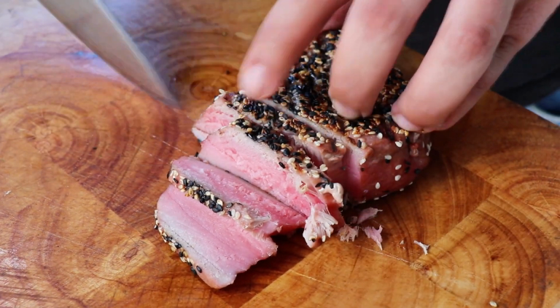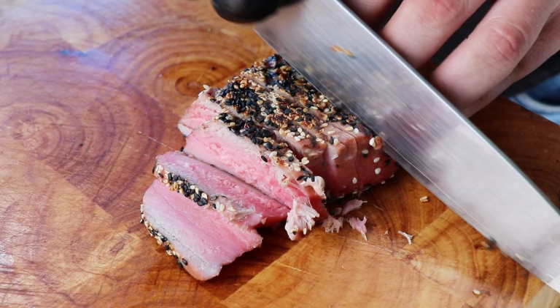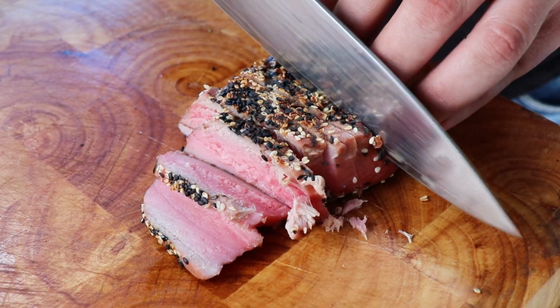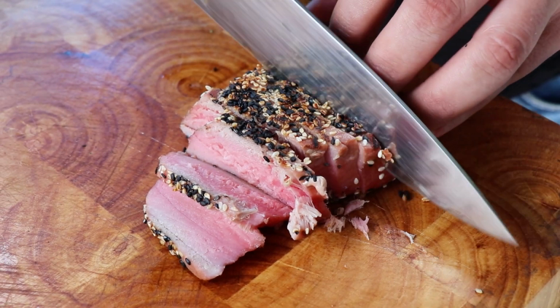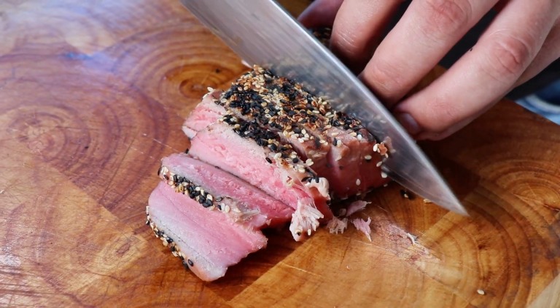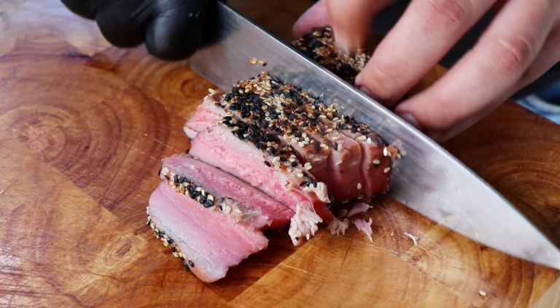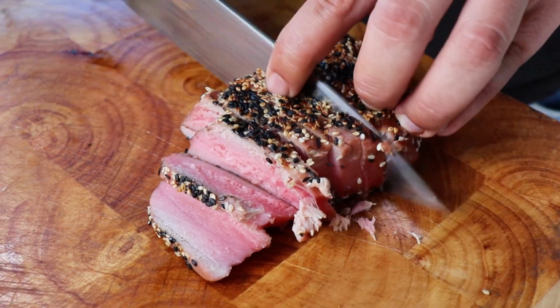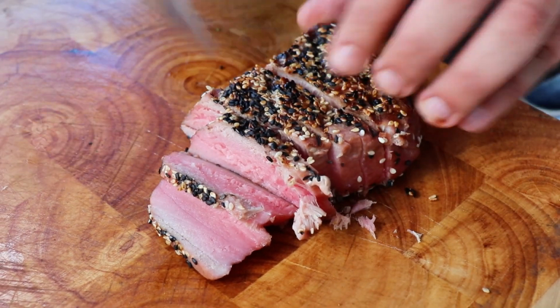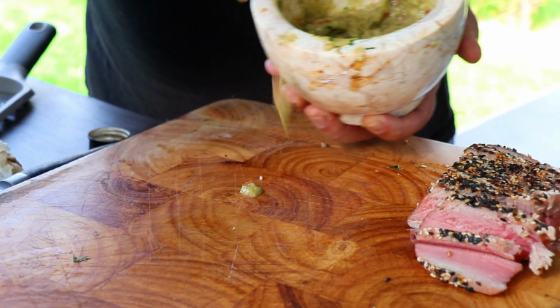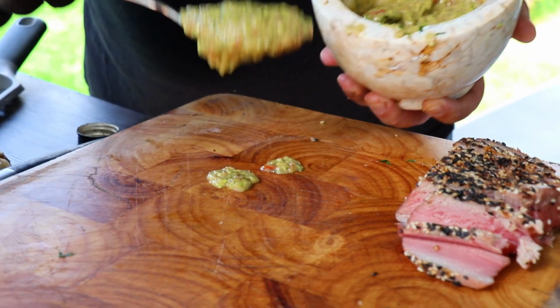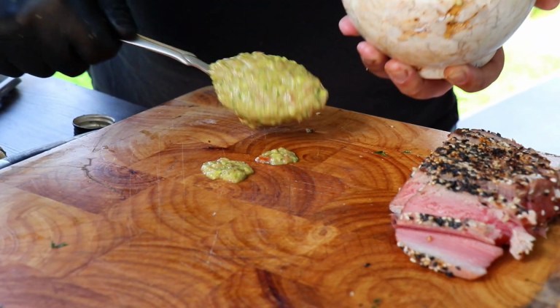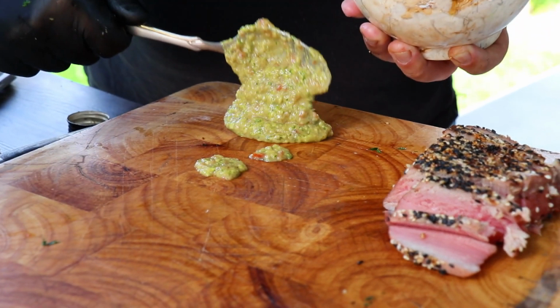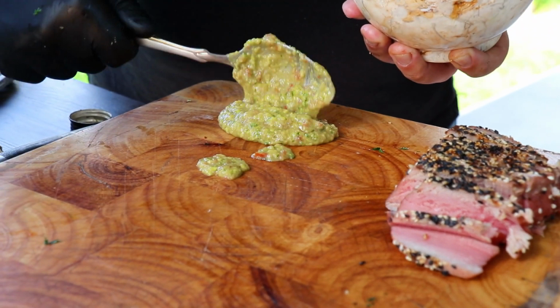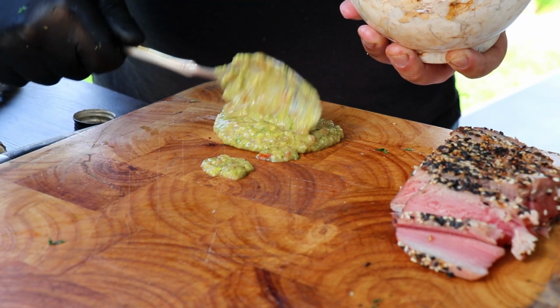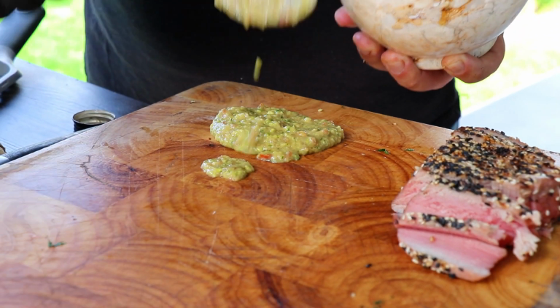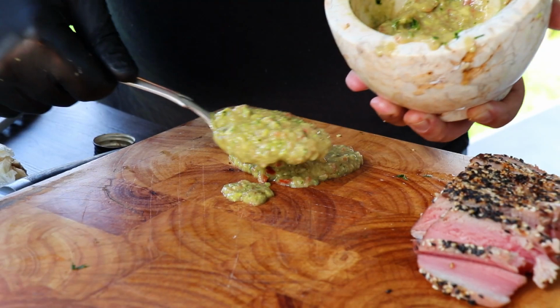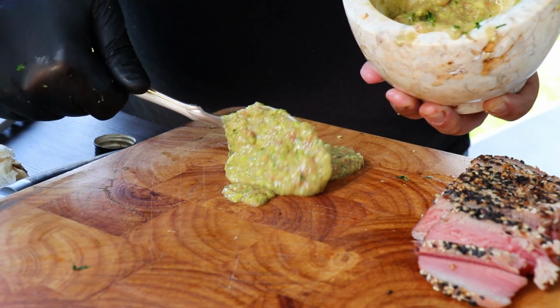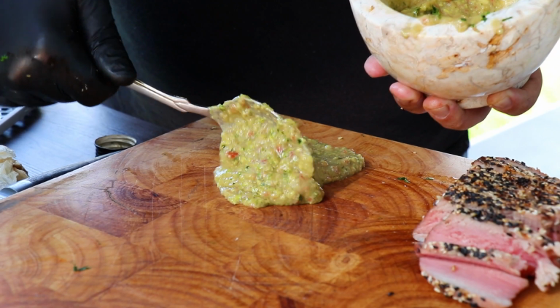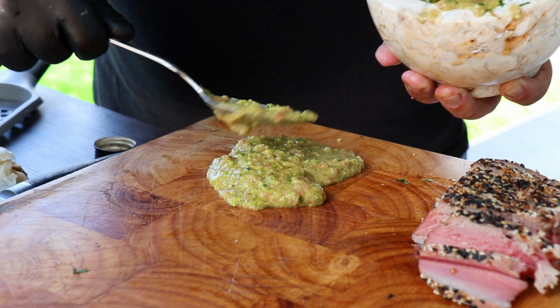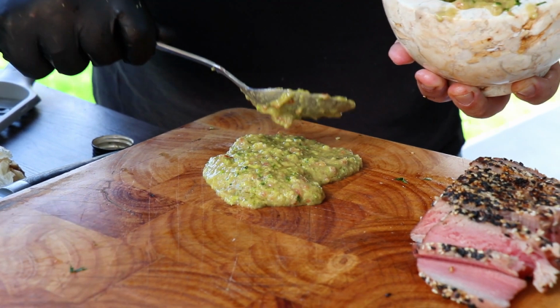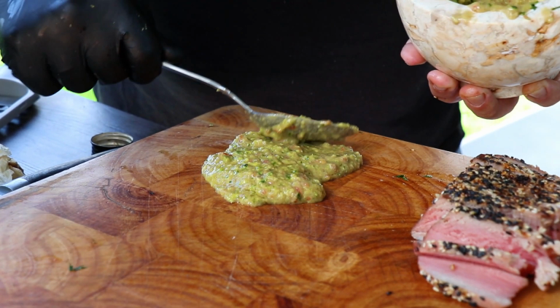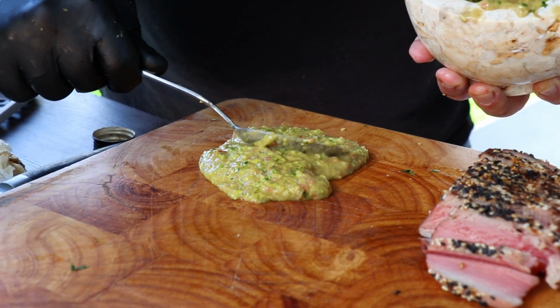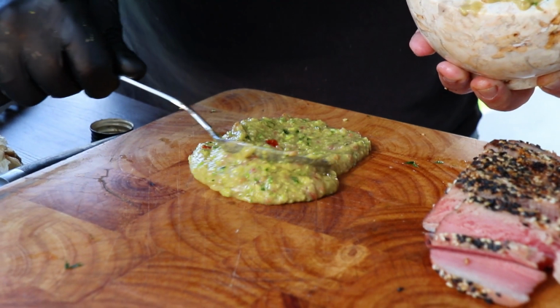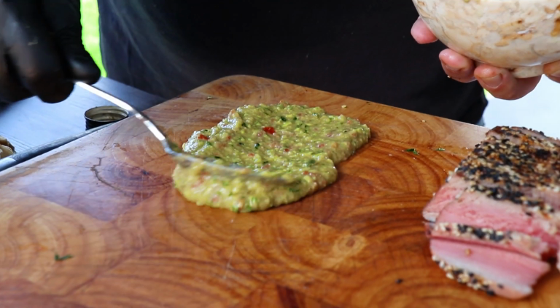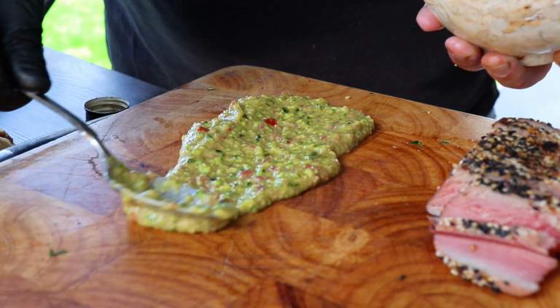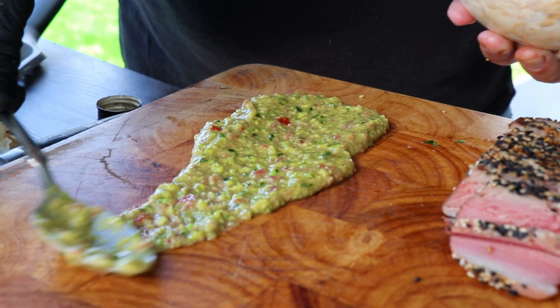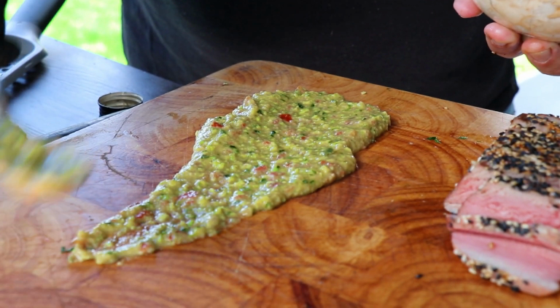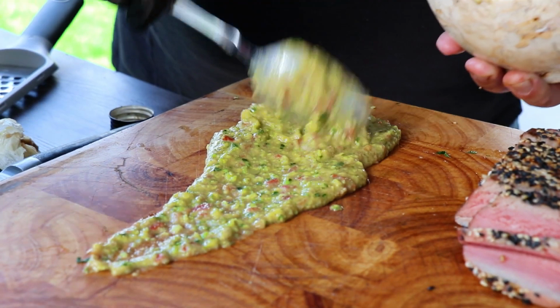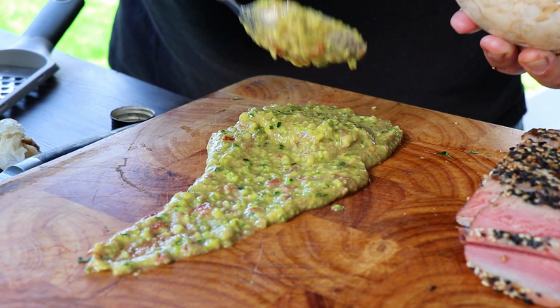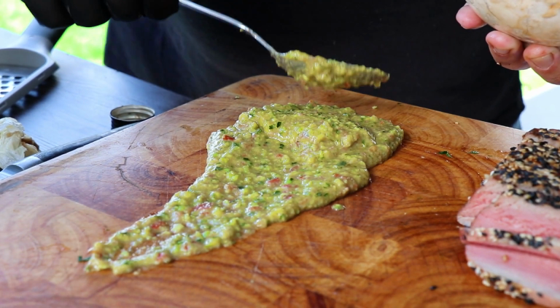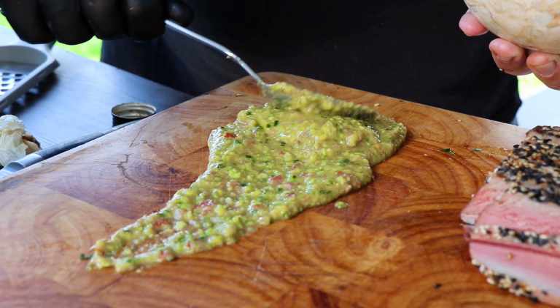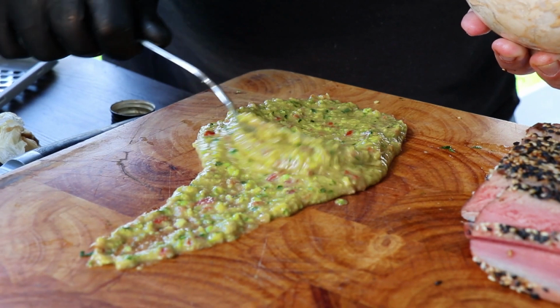We'll go back to the kitchen. I'm going to have a dinner. I'm going to be at the kitchen.